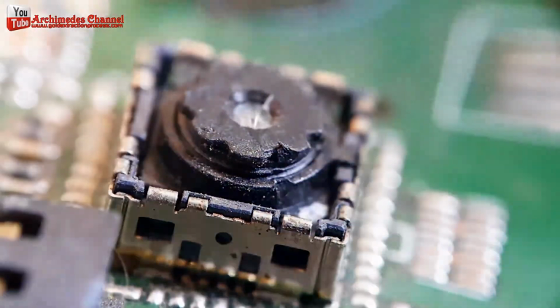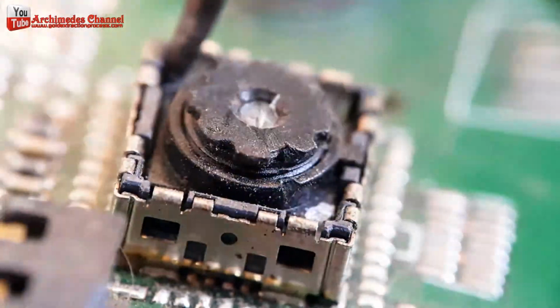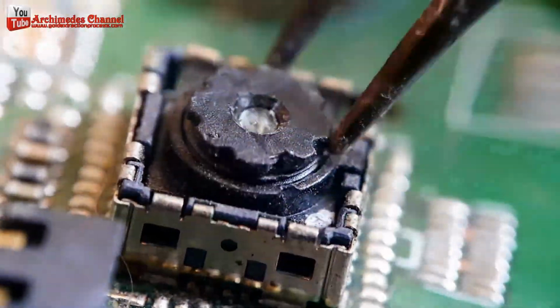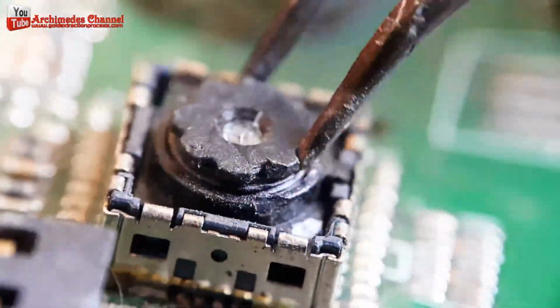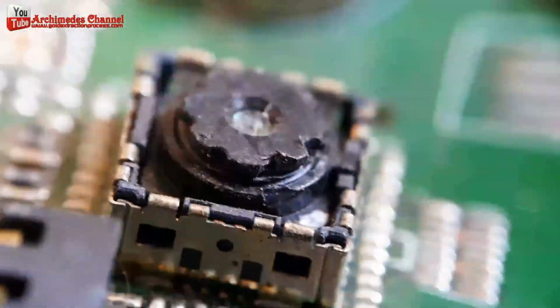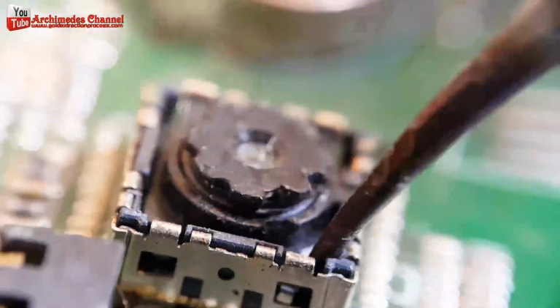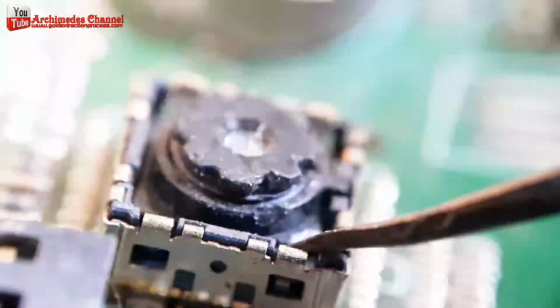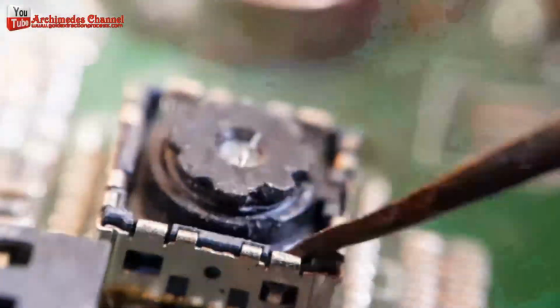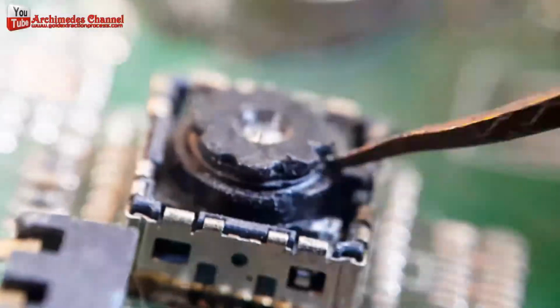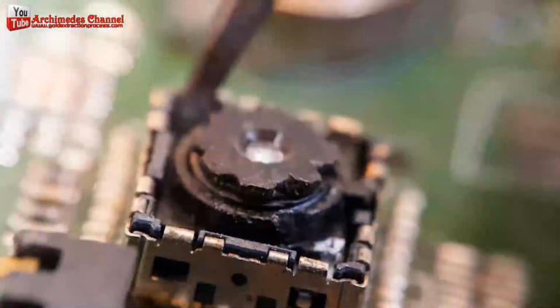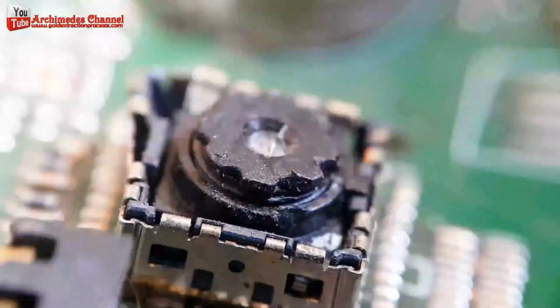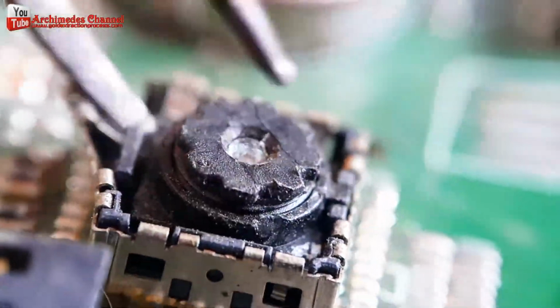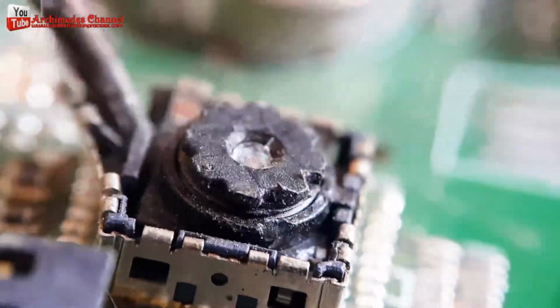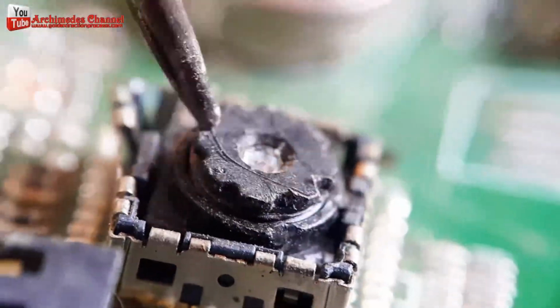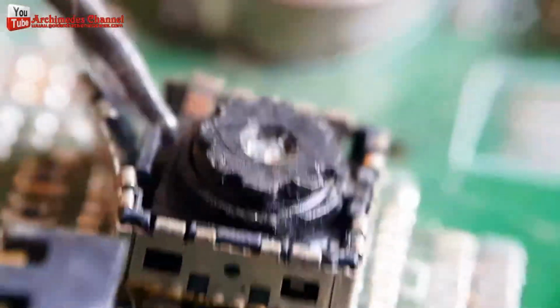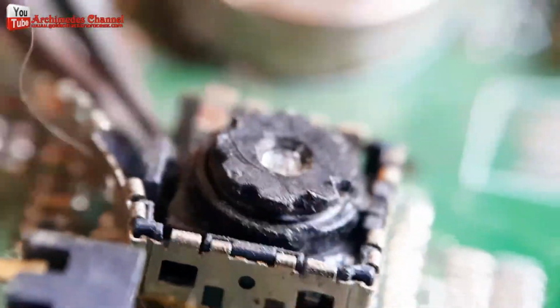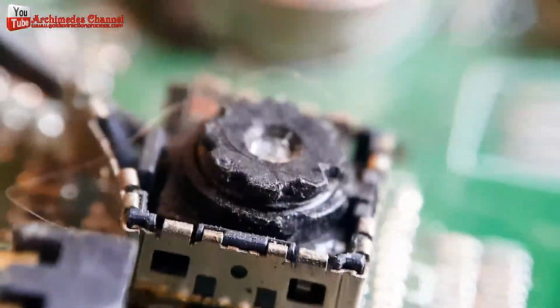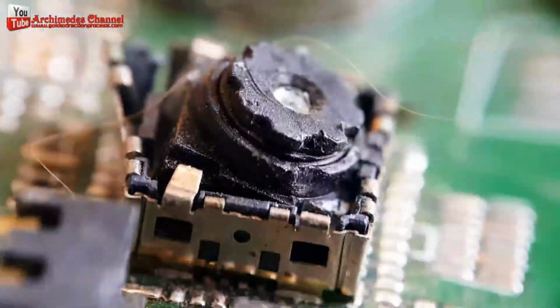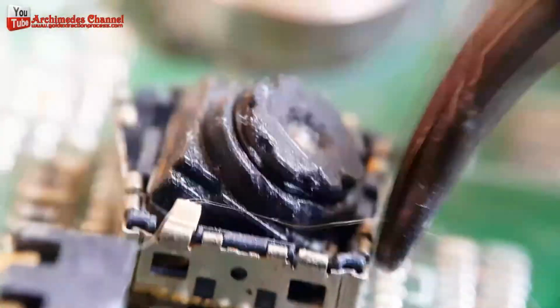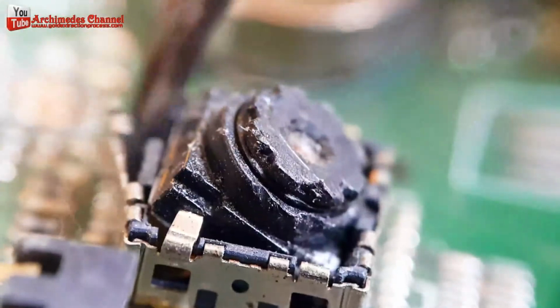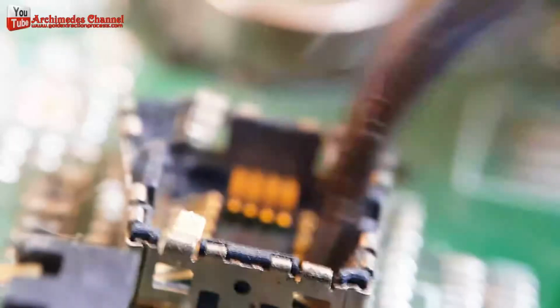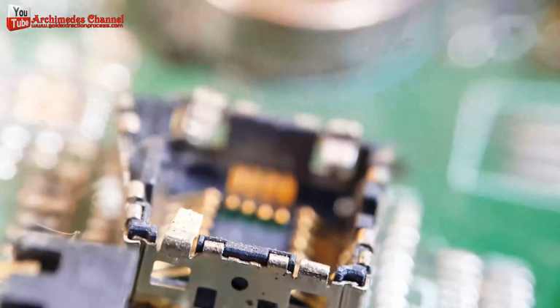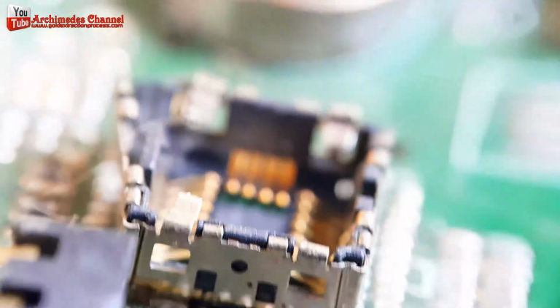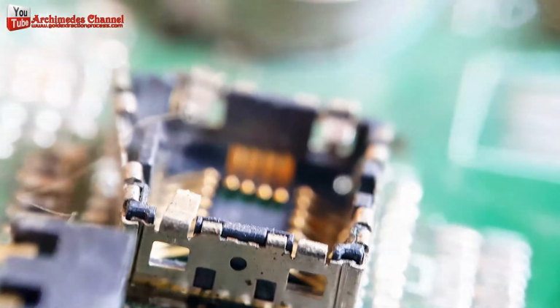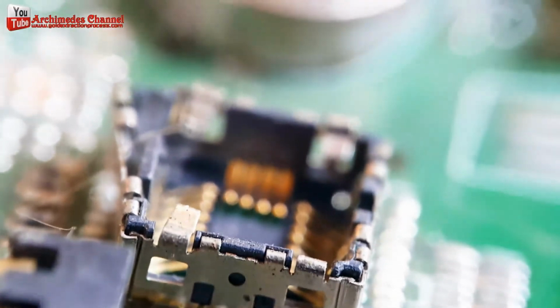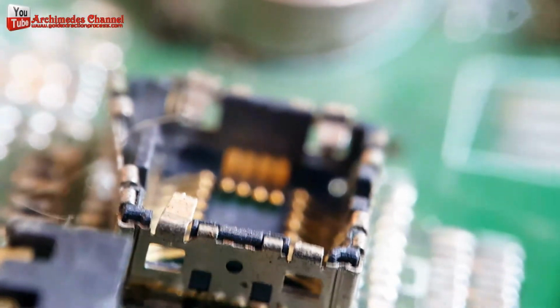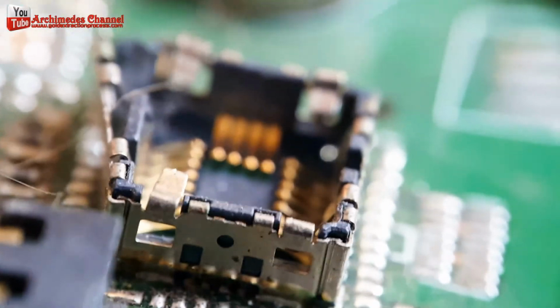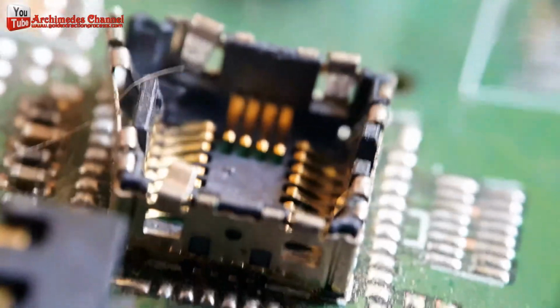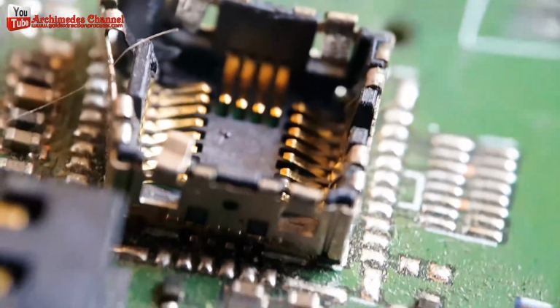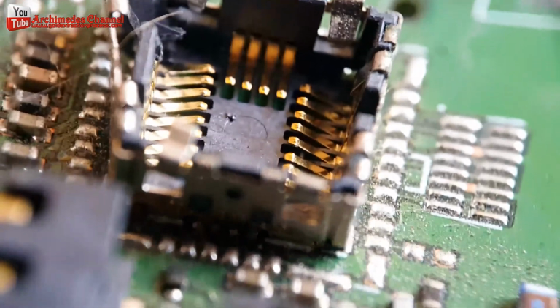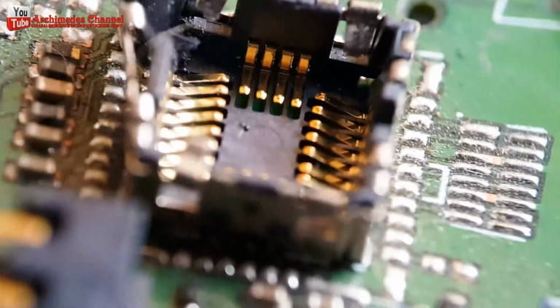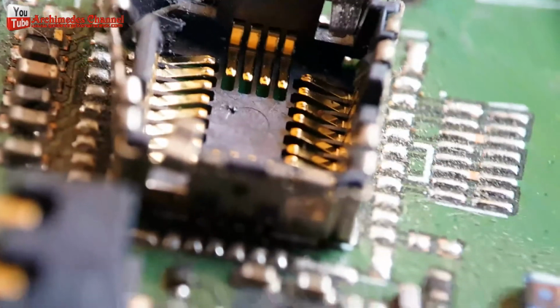The gold wires used in such applications are typically very thin, on the order of micrometers in diameter, and they are used for their excellent conductivity and resistance to corrosion.